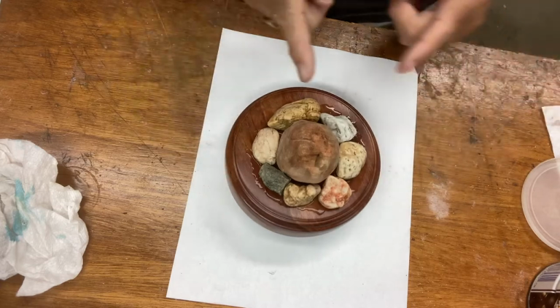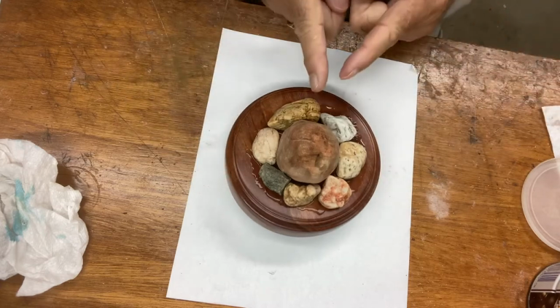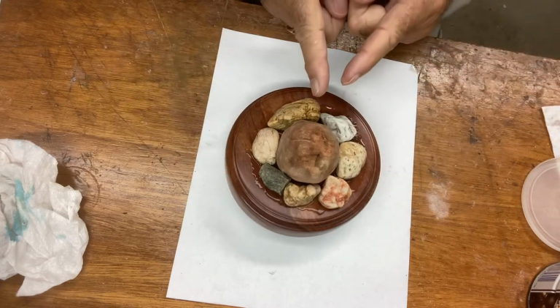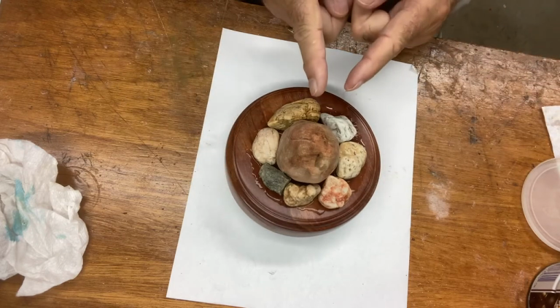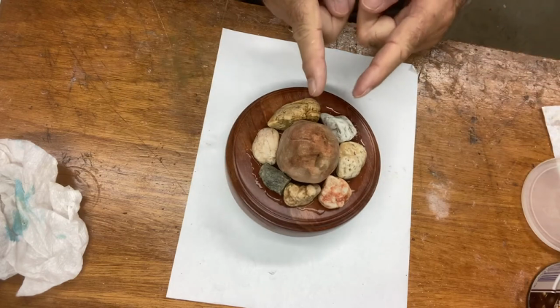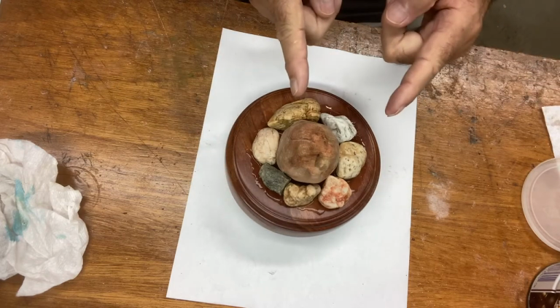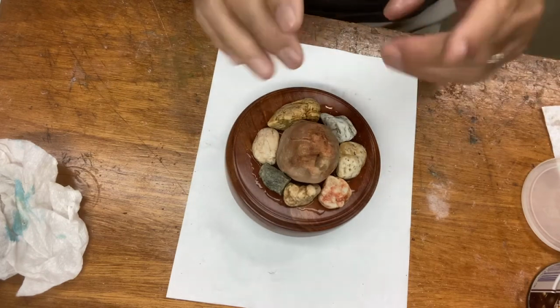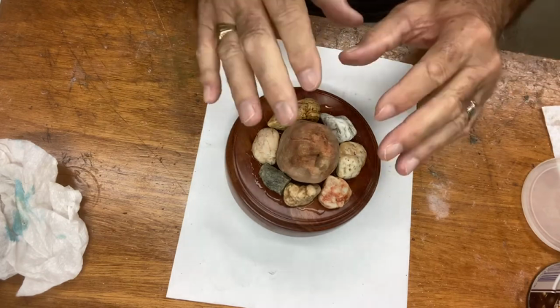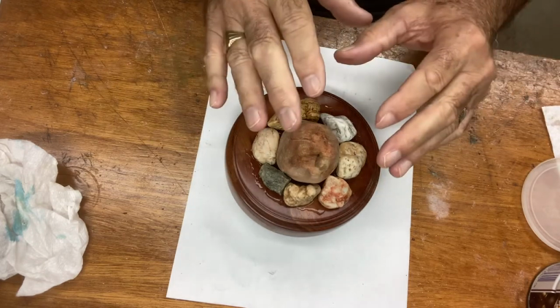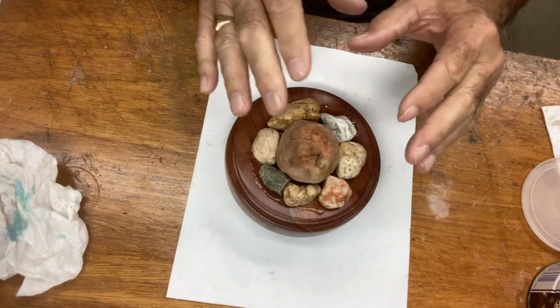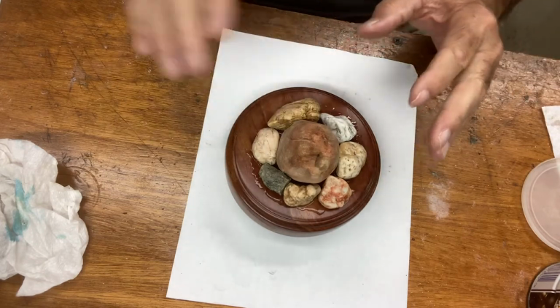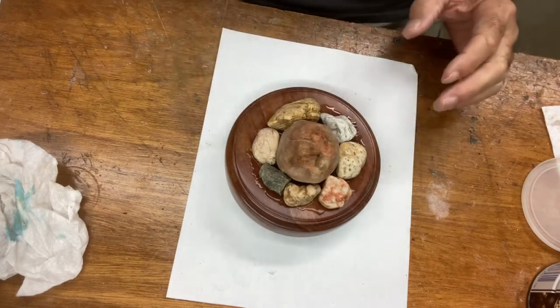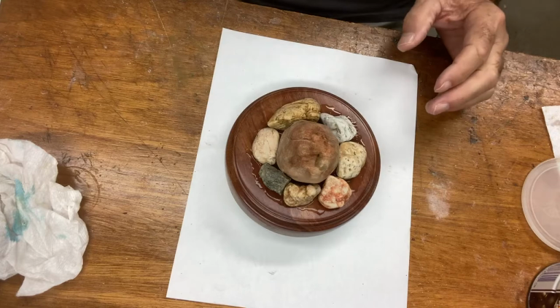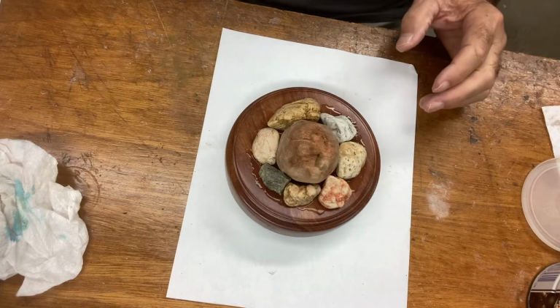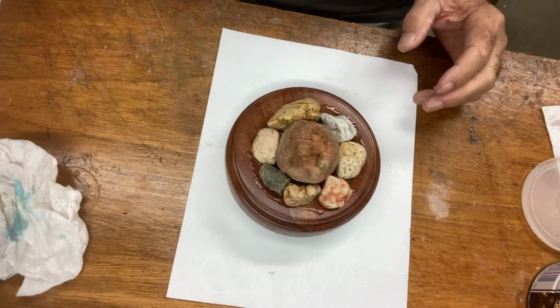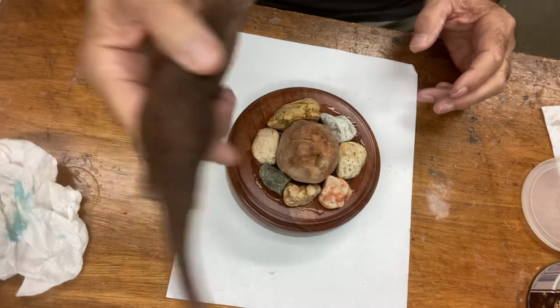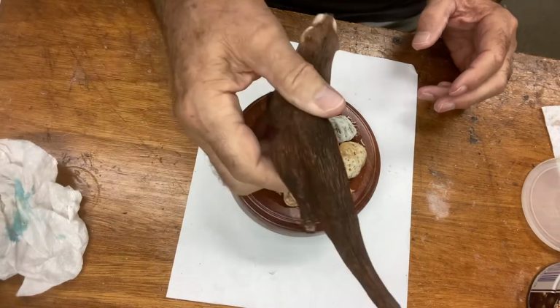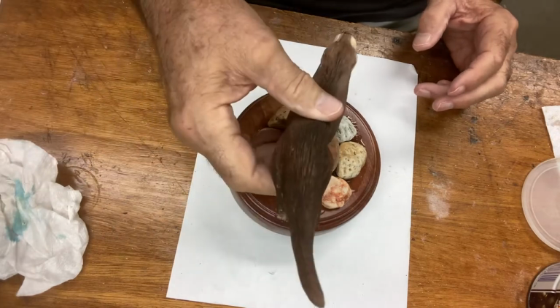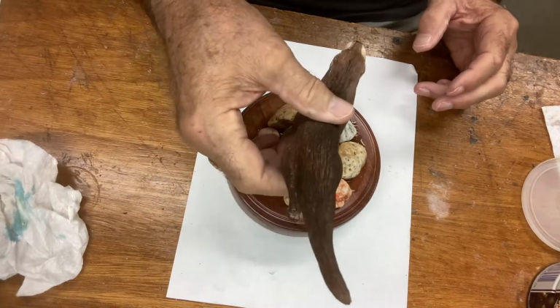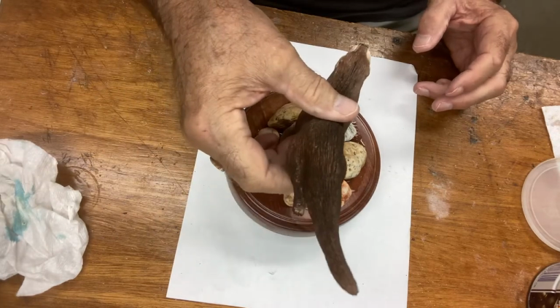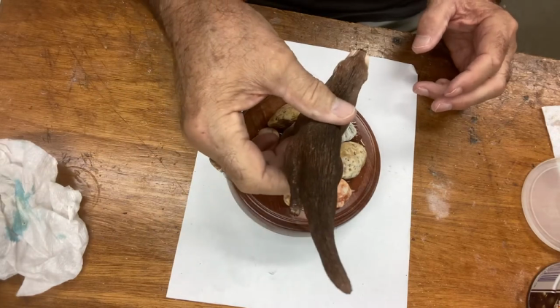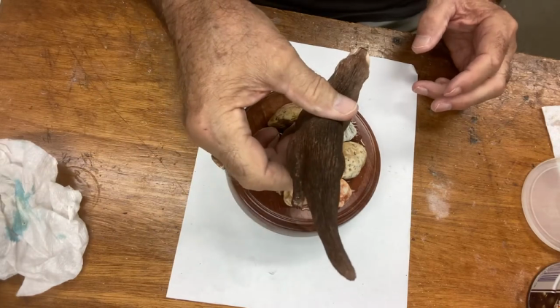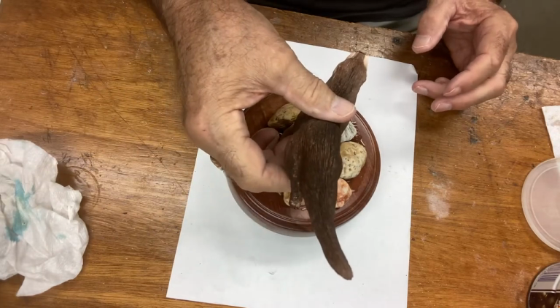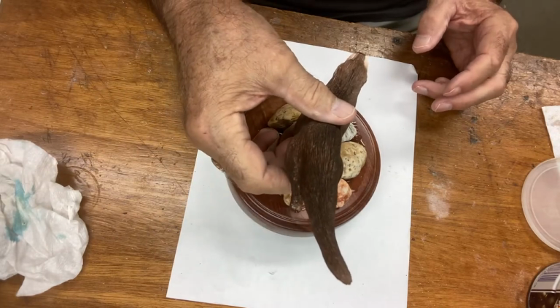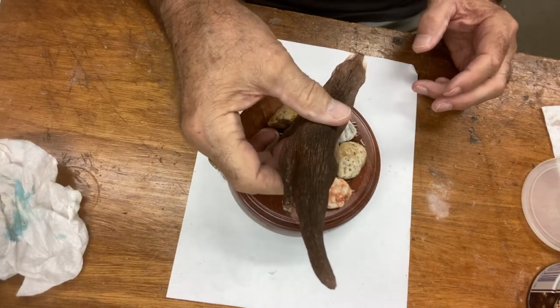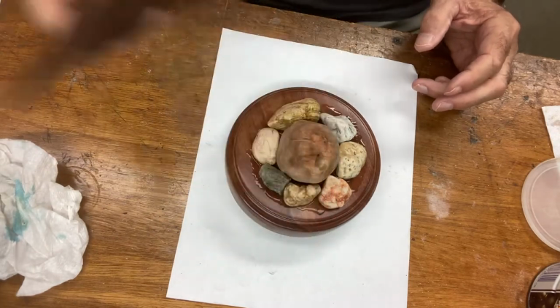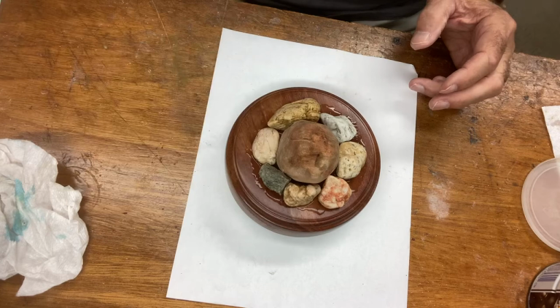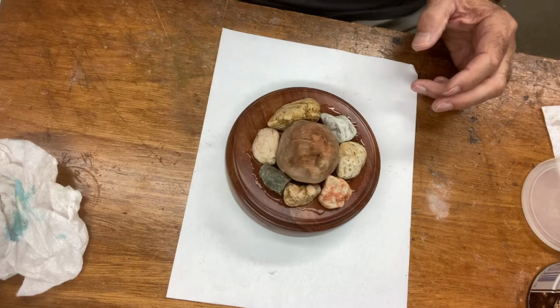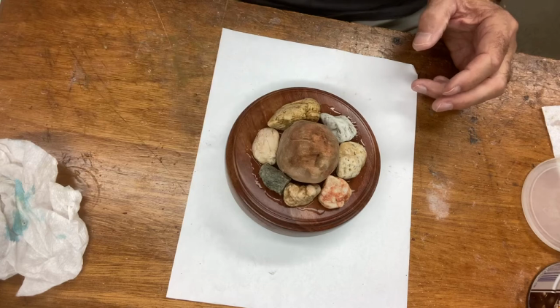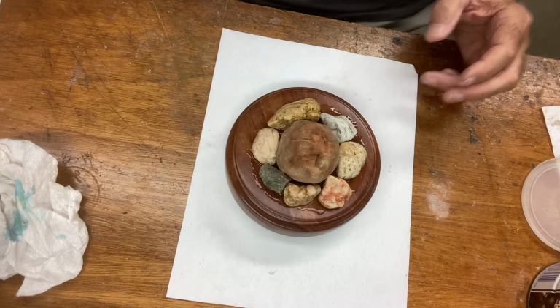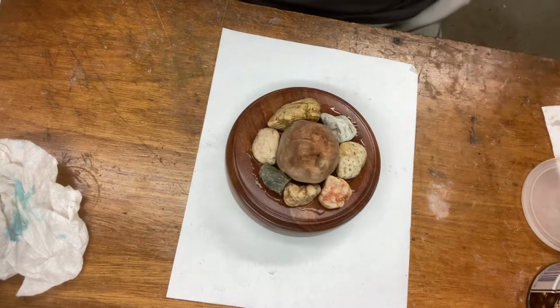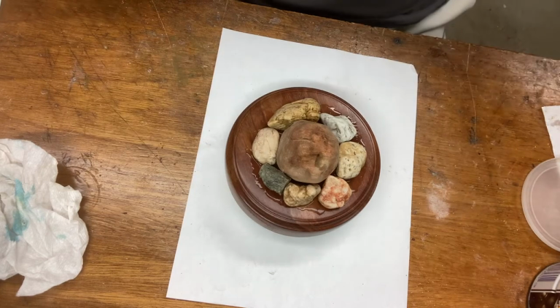This will be my front — where I want to mount the otter eventually. It will be like putting the otter right in about there, but I'll show you that later.